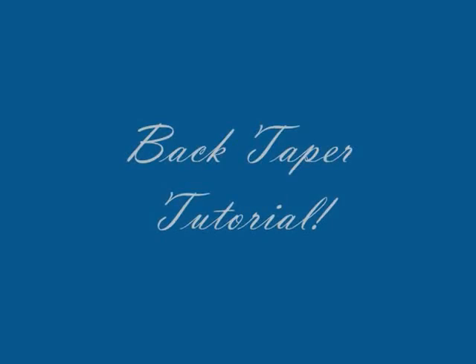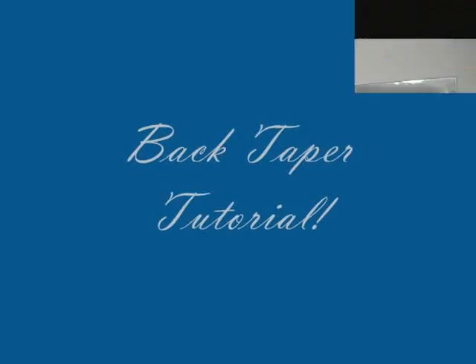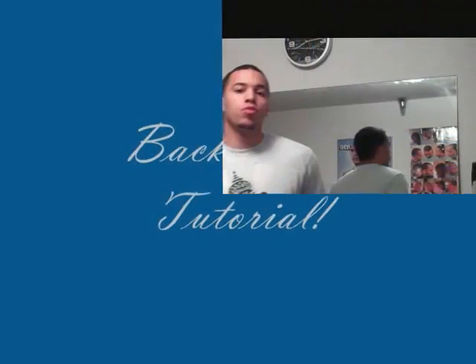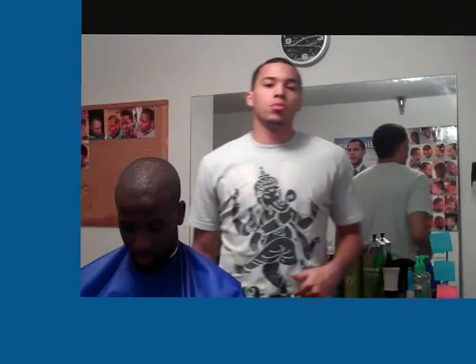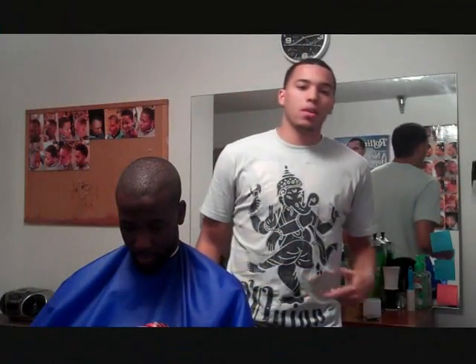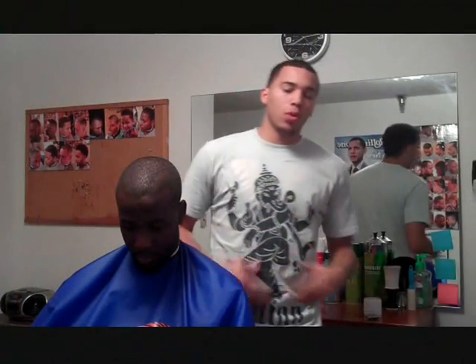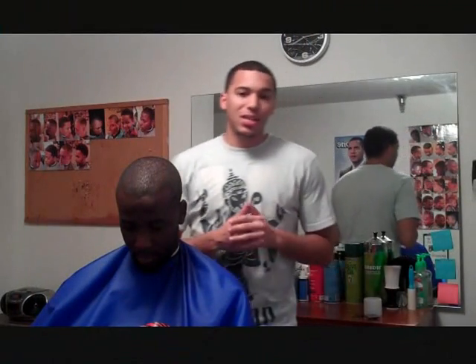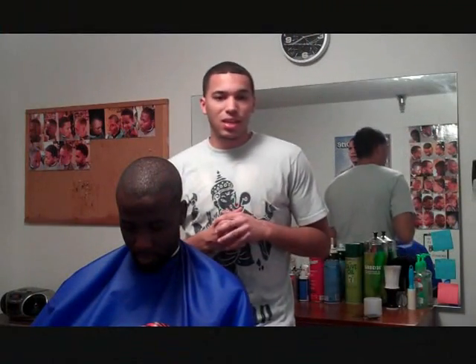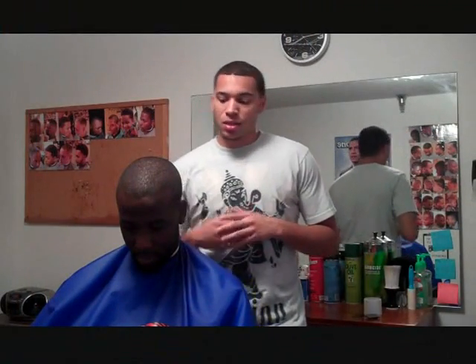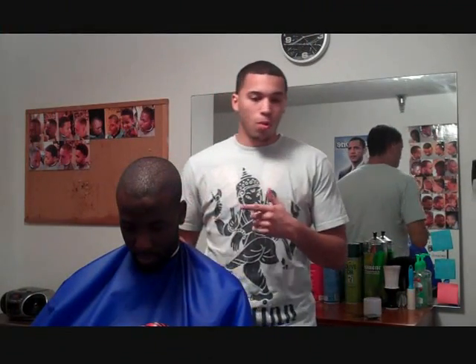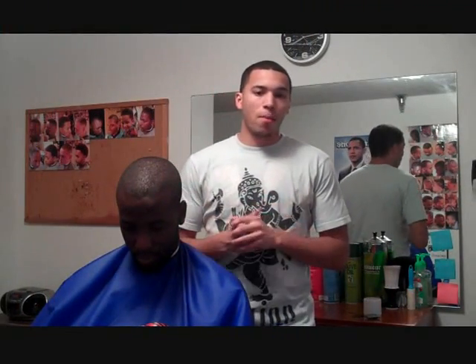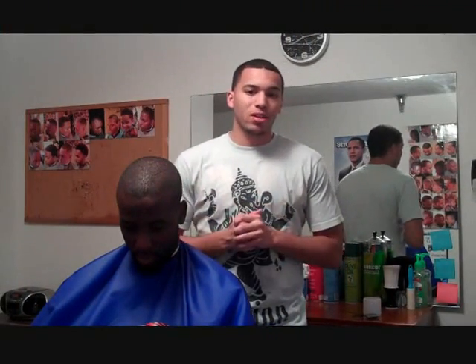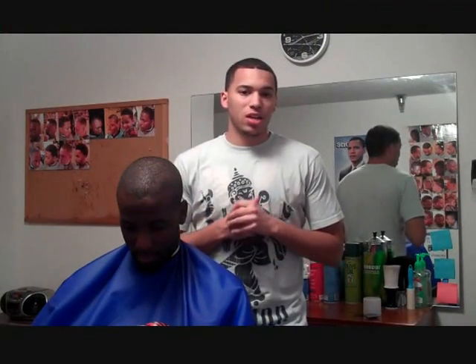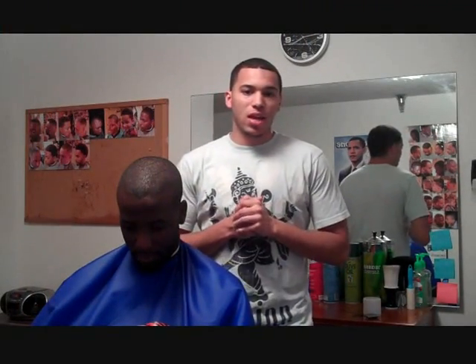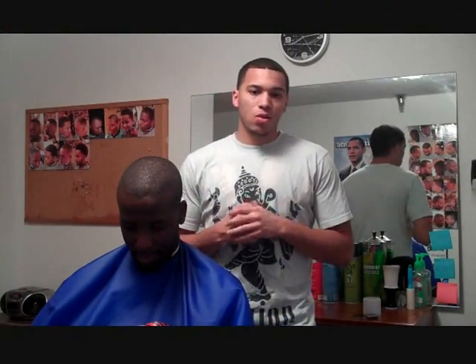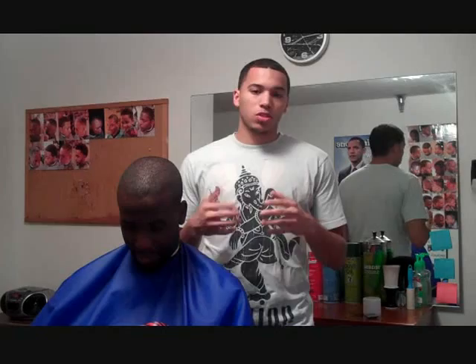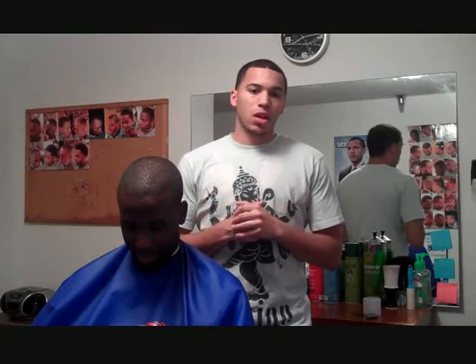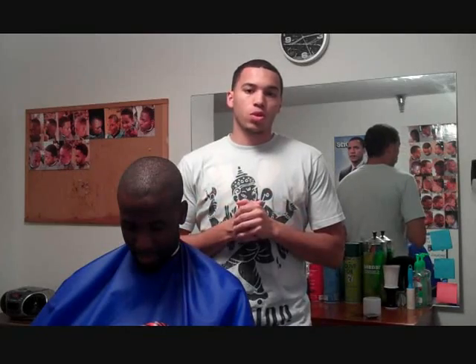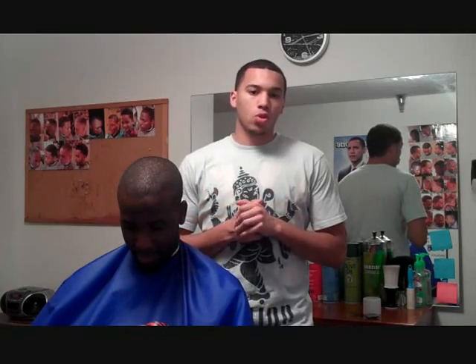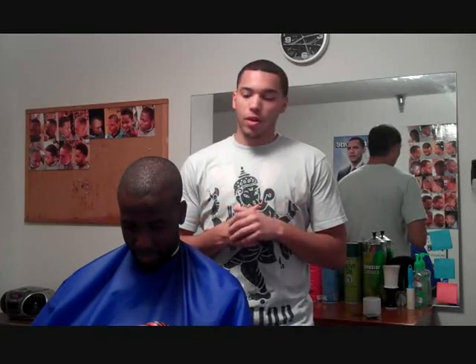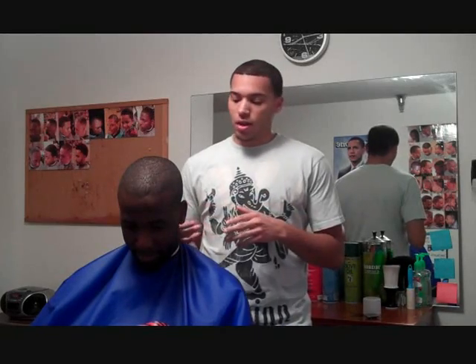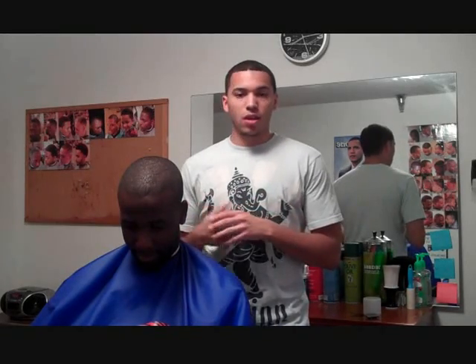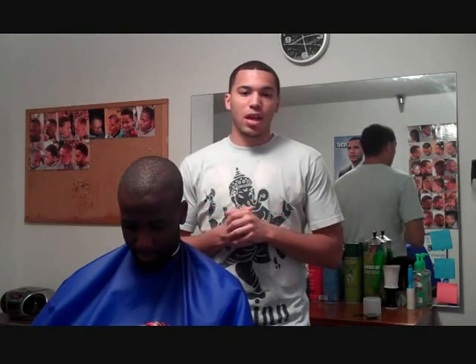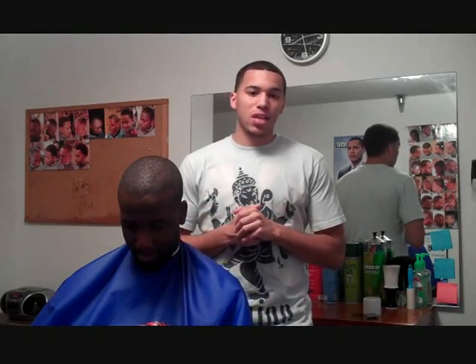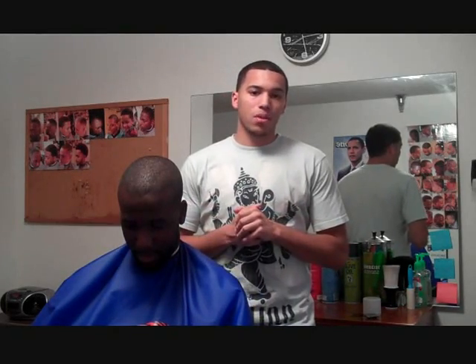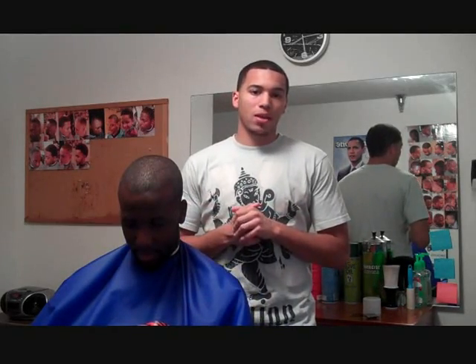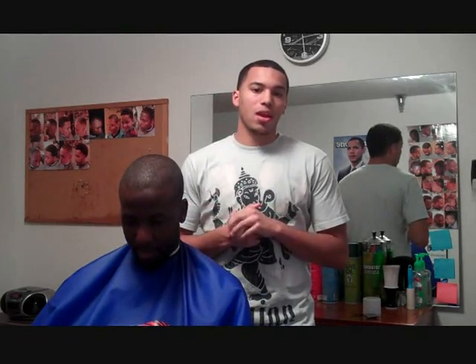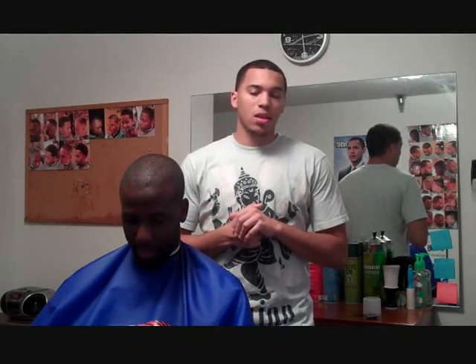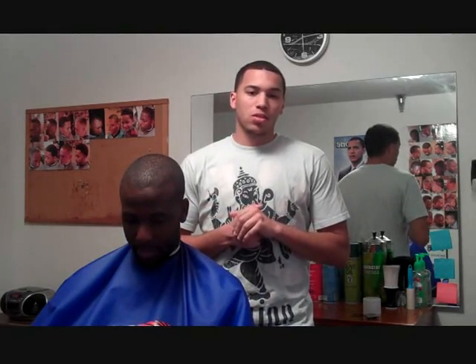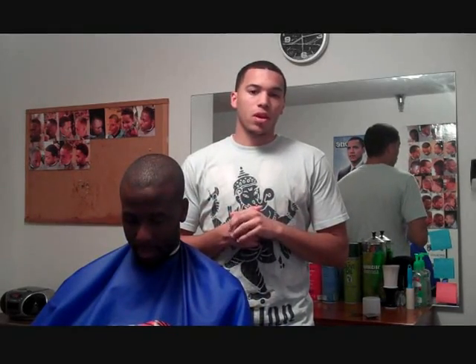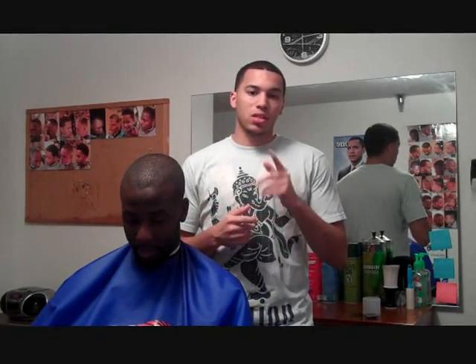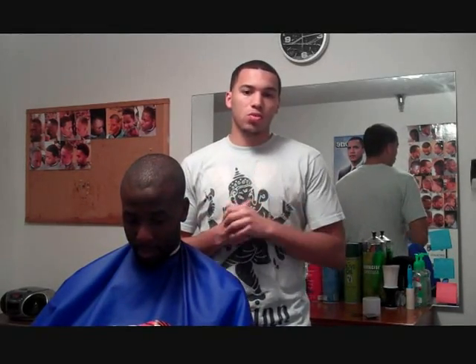Hey, what's up YouTube viewers, back in the booth with ADZ again. Got my boy Myron in the chair today. I'm about to show you guys a quick tutorial on how to give your client a taper in the back of their head. Go ahead and stay tuned.